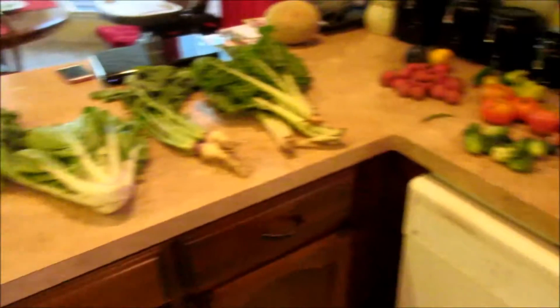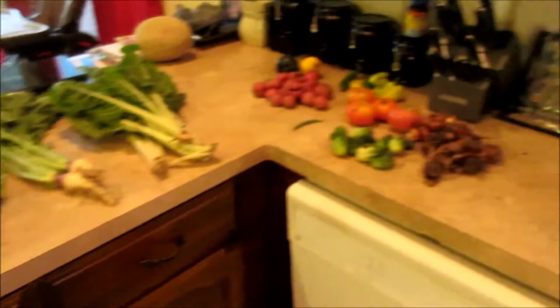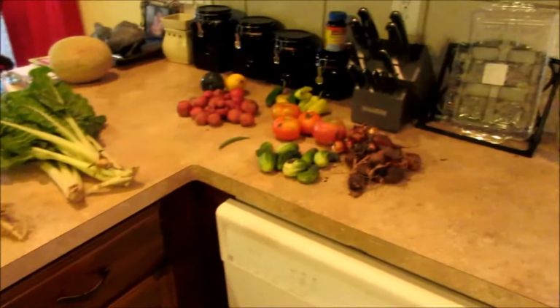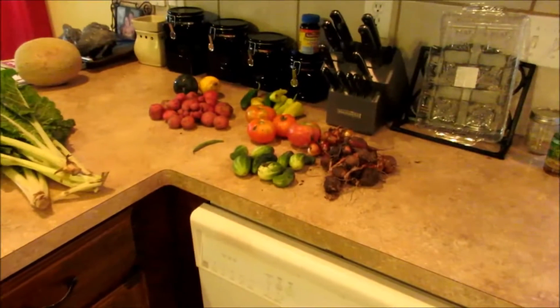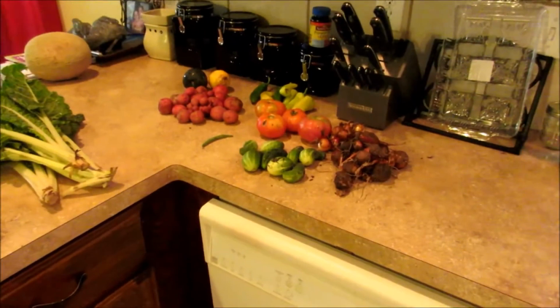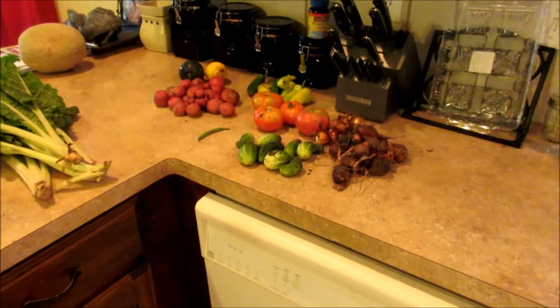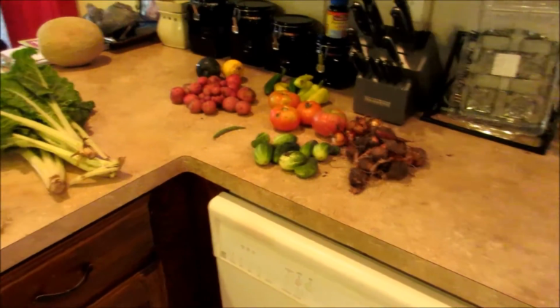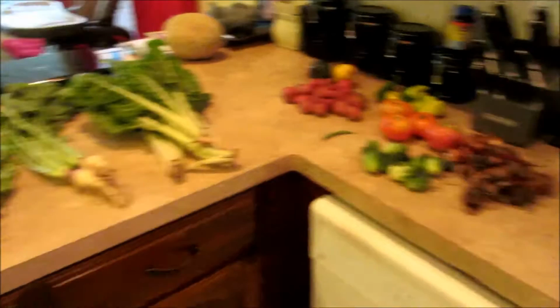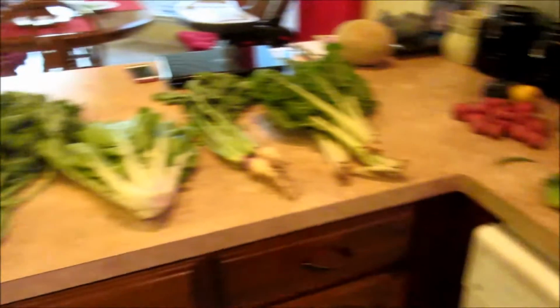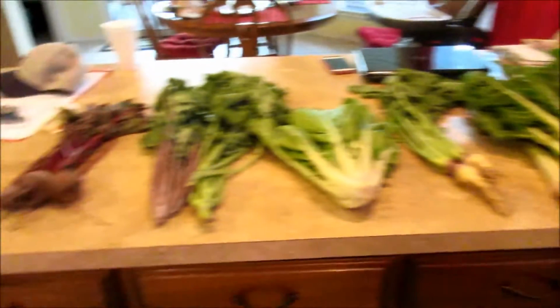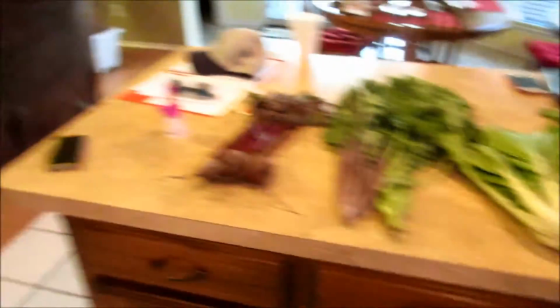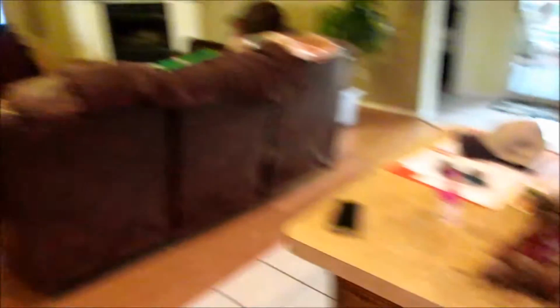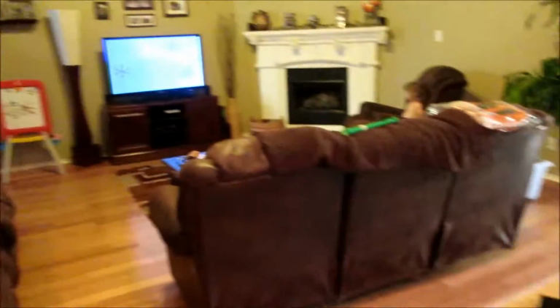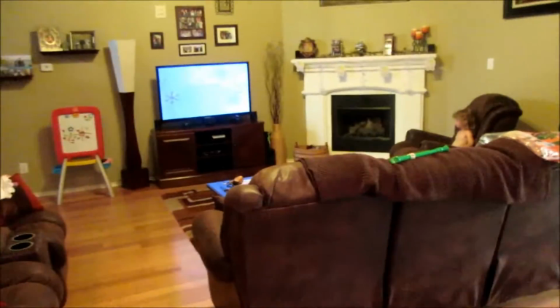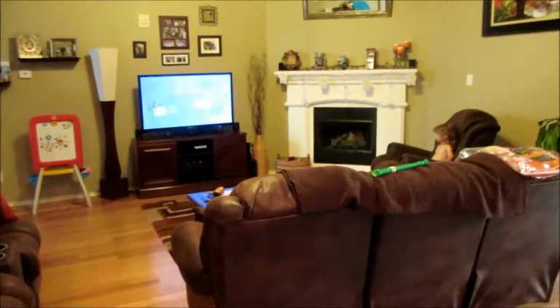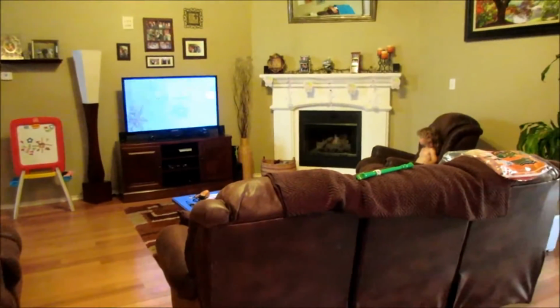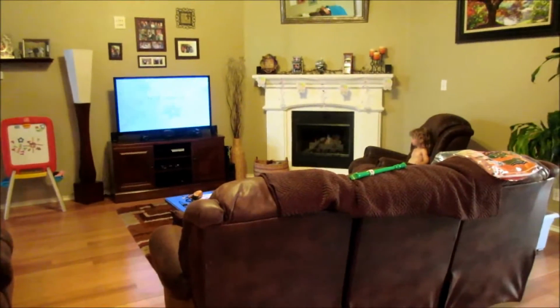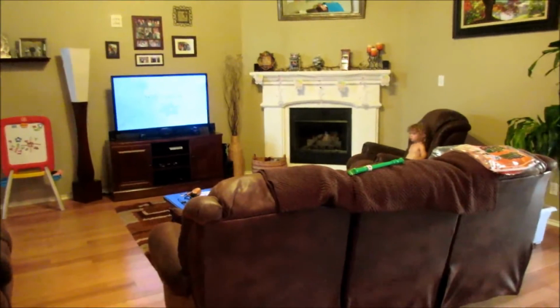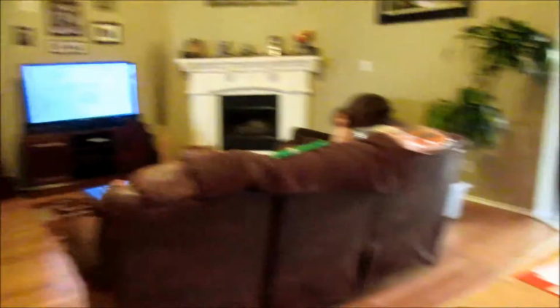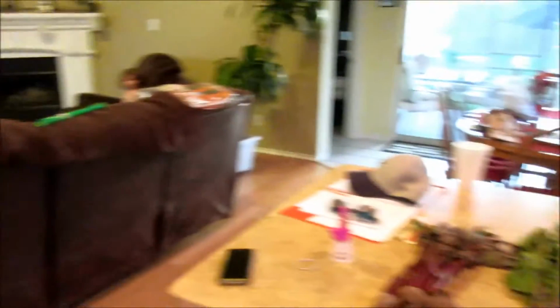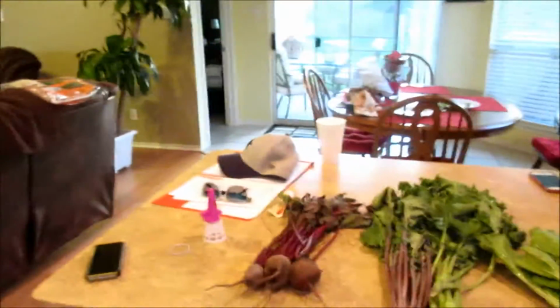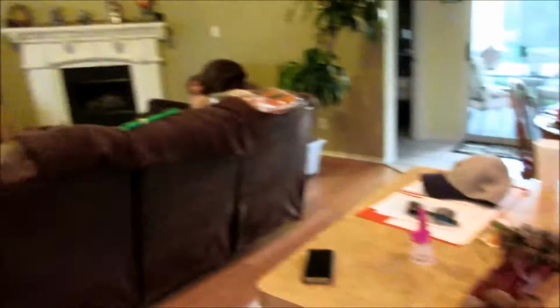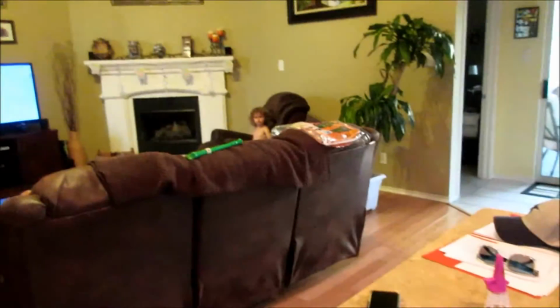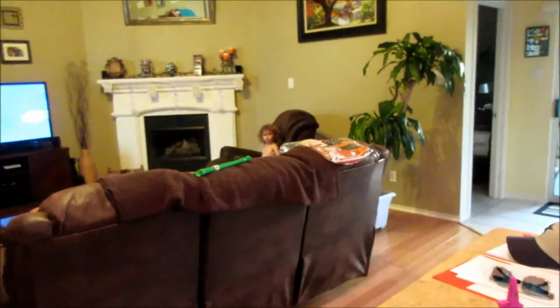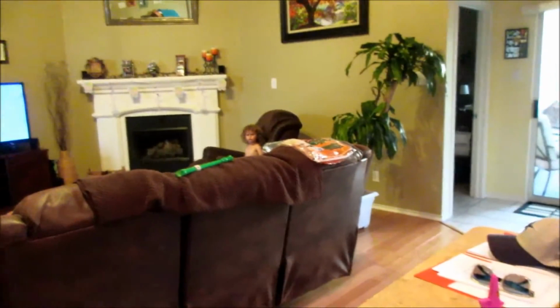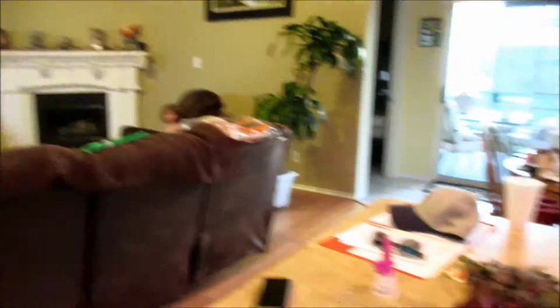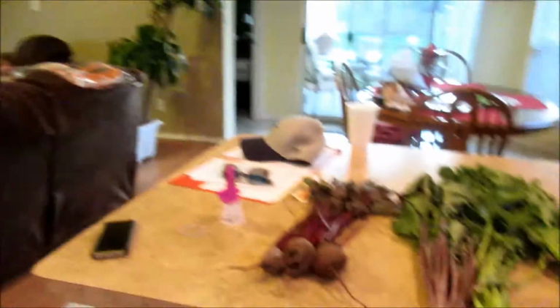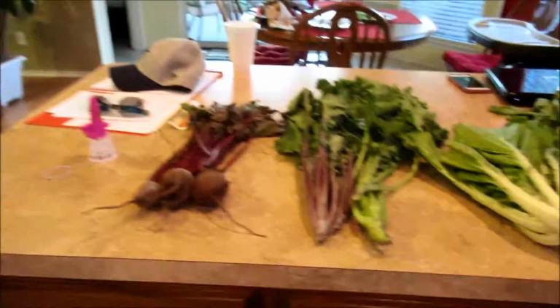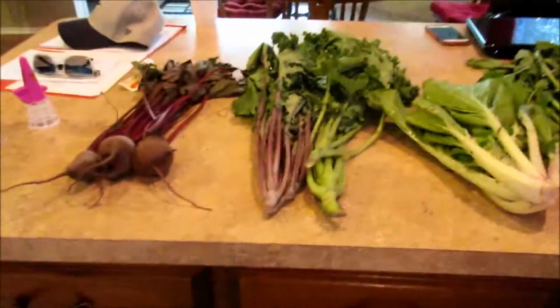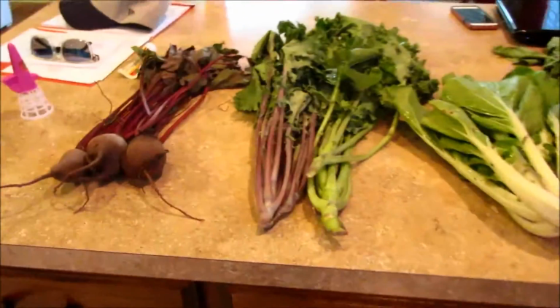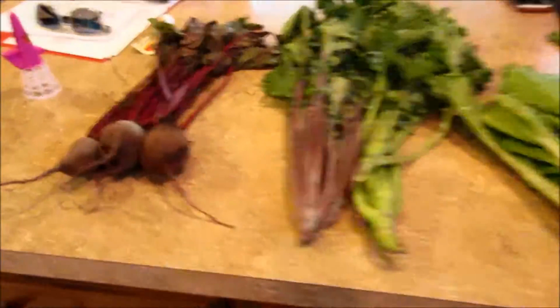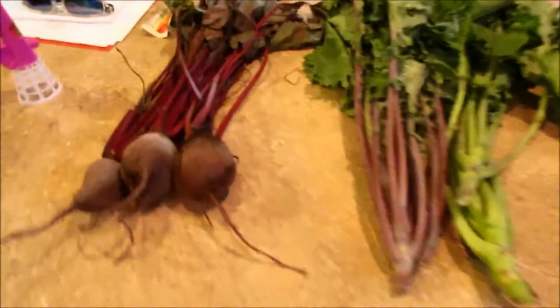Here's week six of our CSA haul. You might hear Elf in the background because somebody thinks it's Christmas. So here's what we got this week.